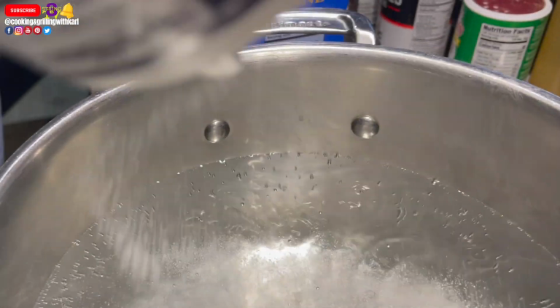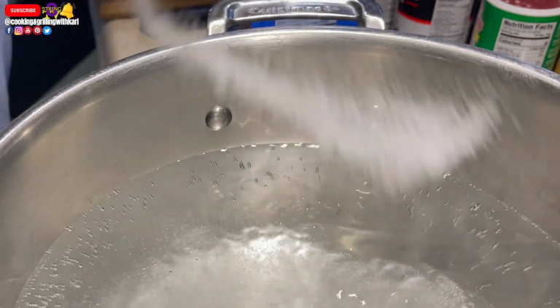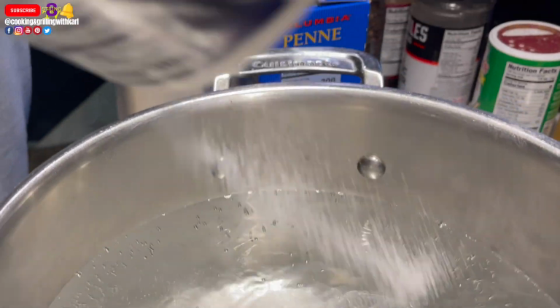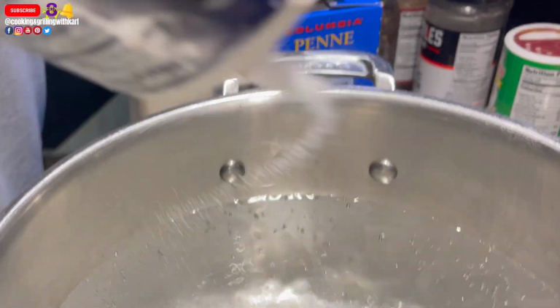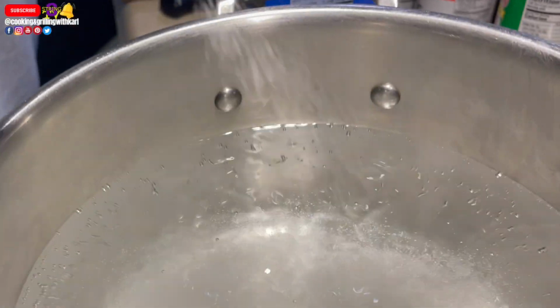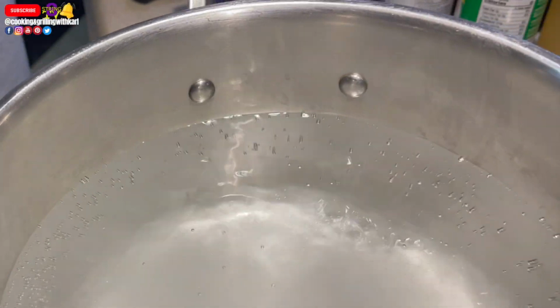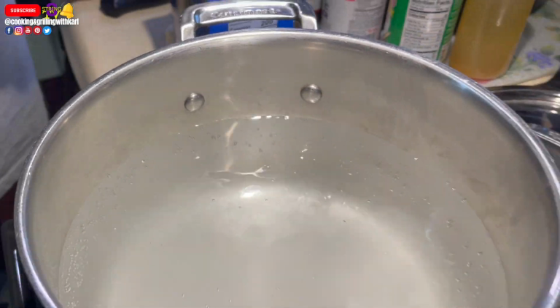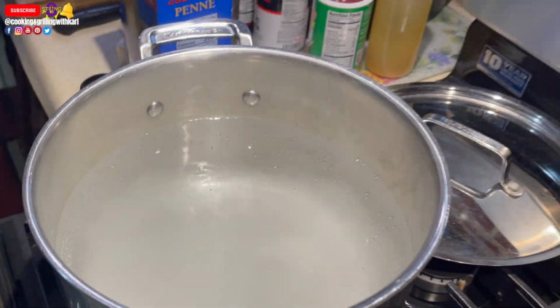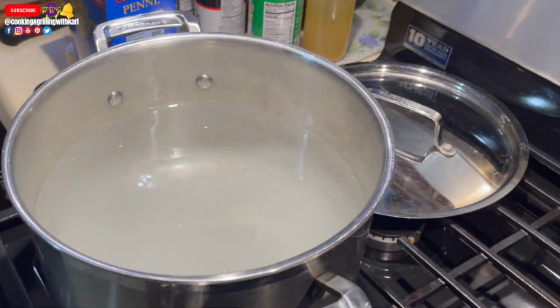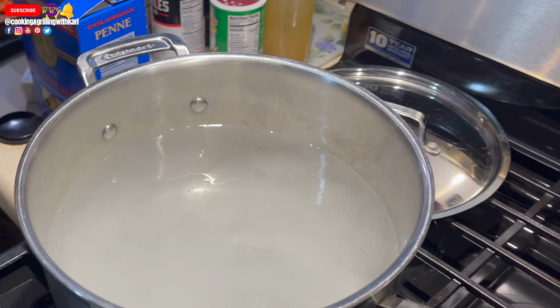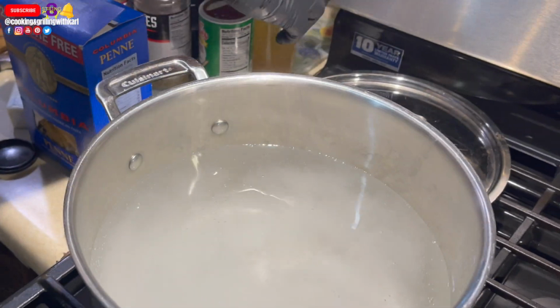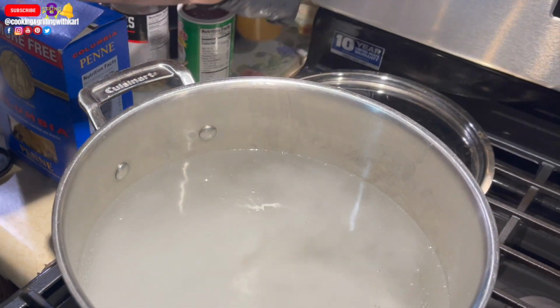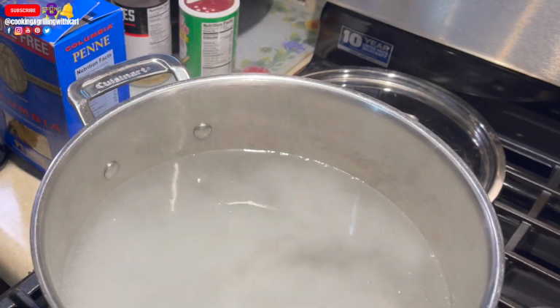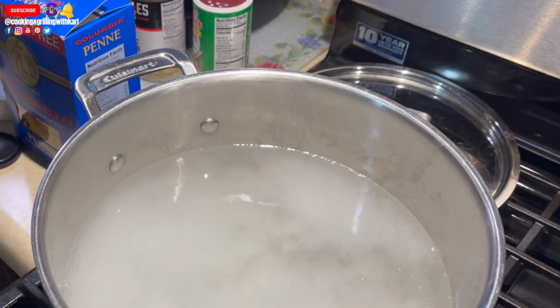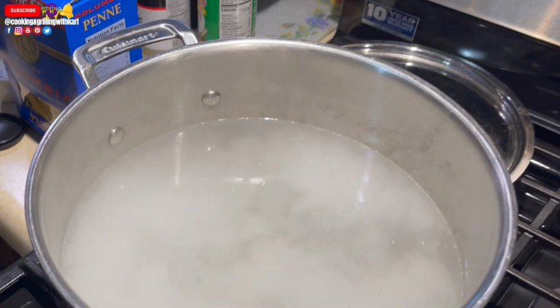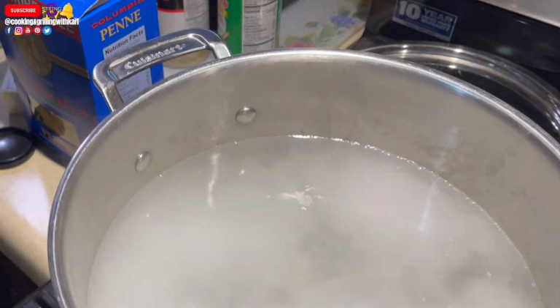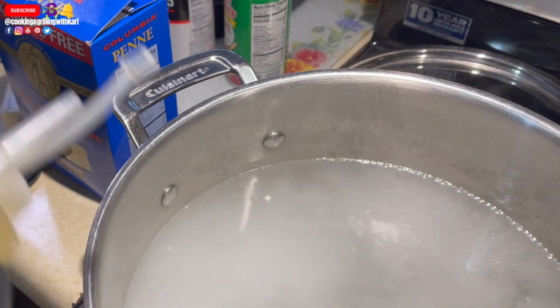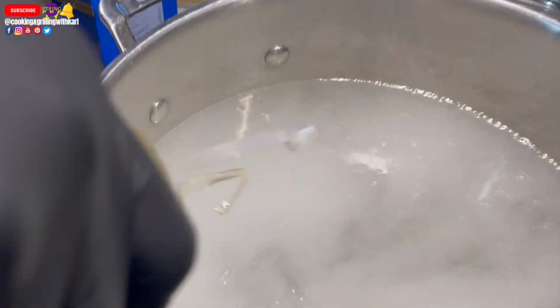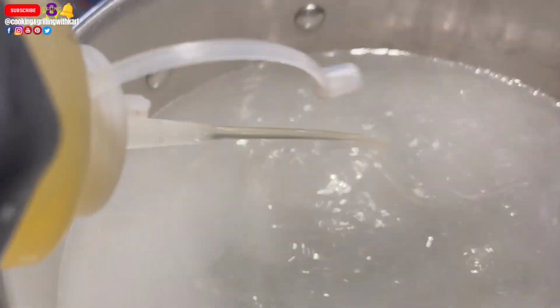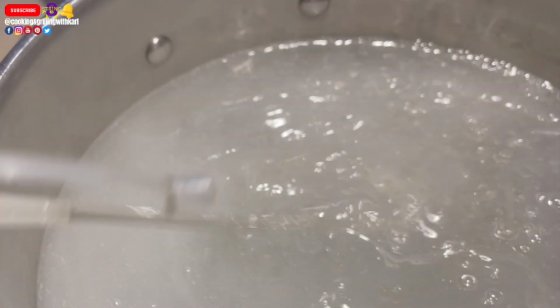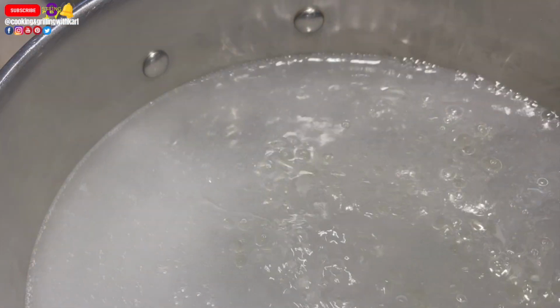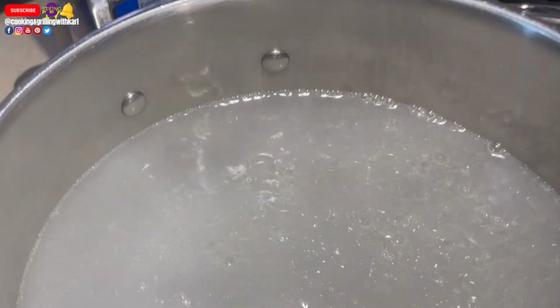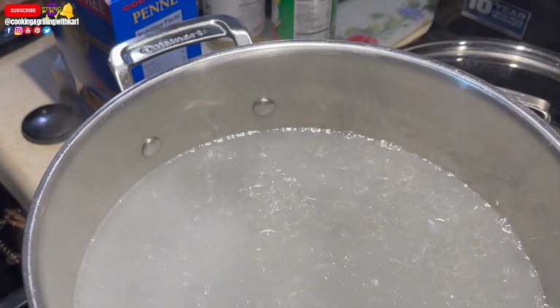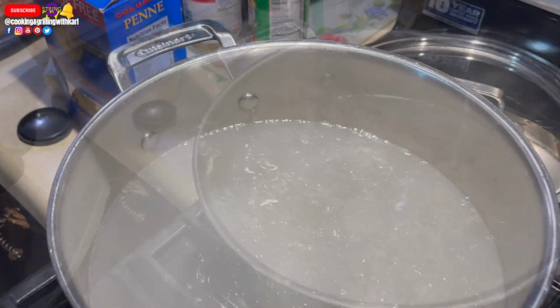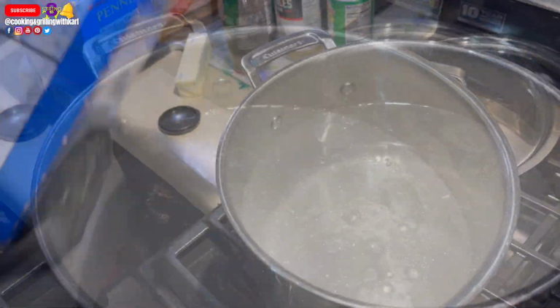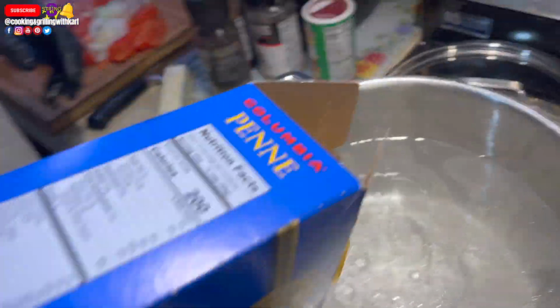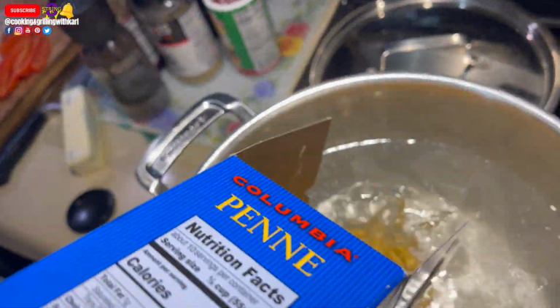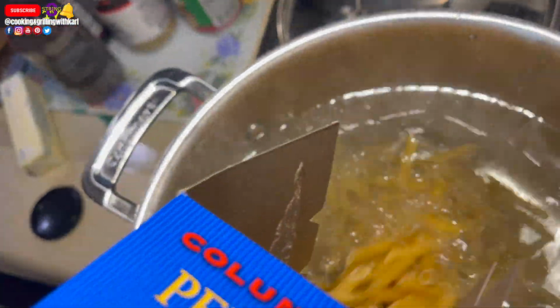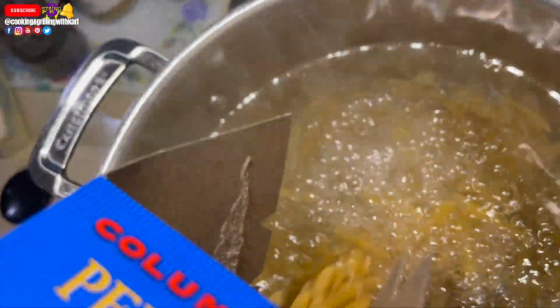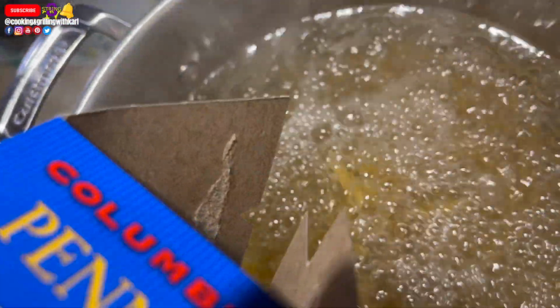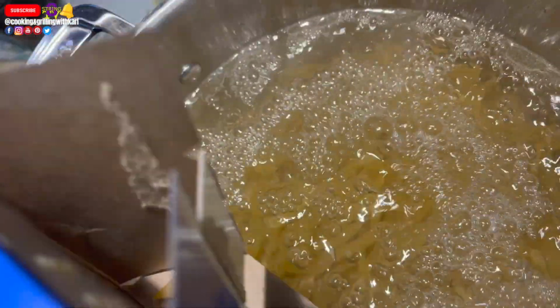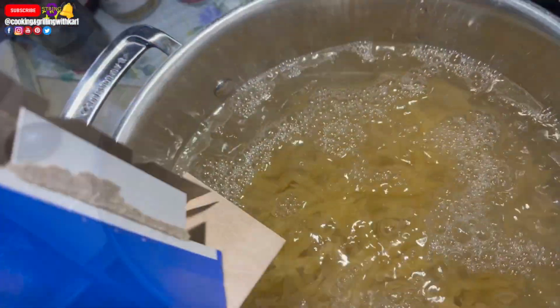Here I'm getting my pasta cooking. Add a little salt and oil to the water. The salt is going to give the pasta flavor and the oil is going to keep the pasta from sticking.